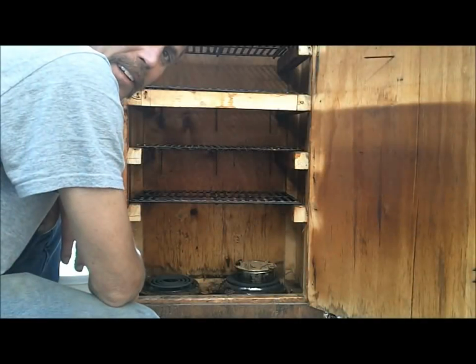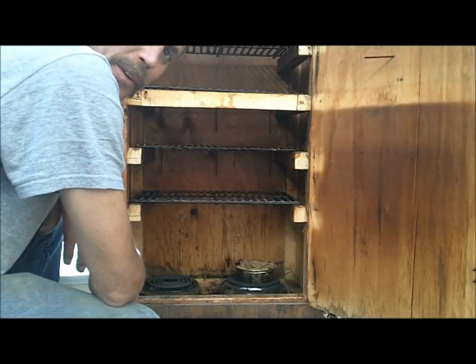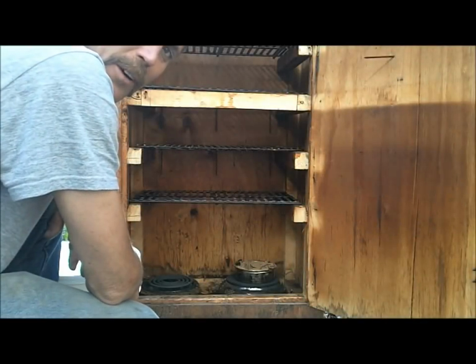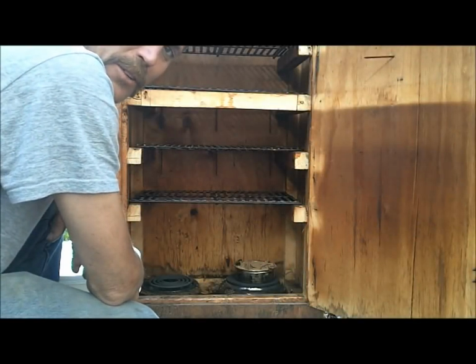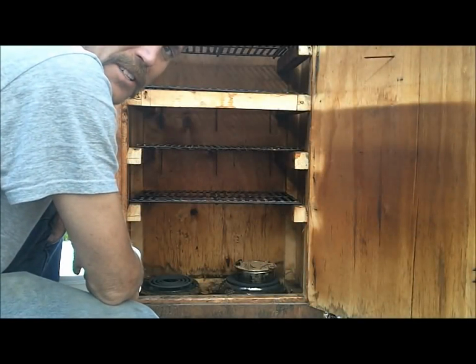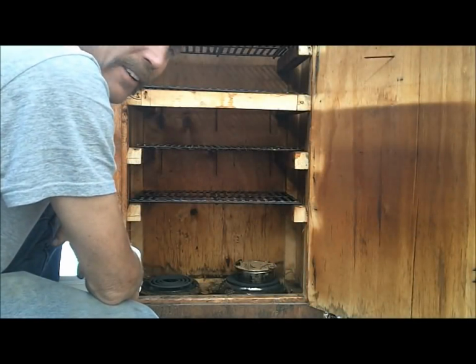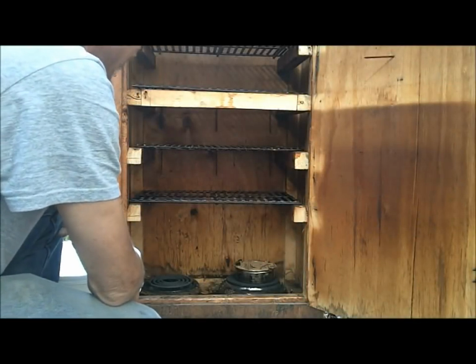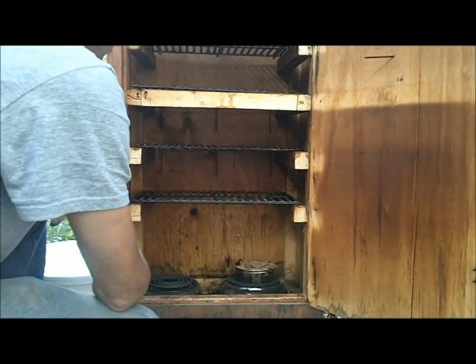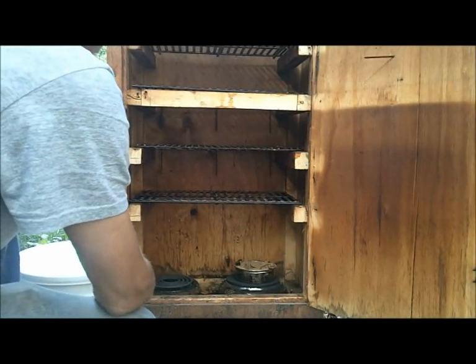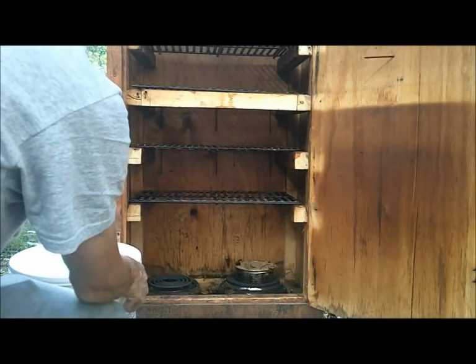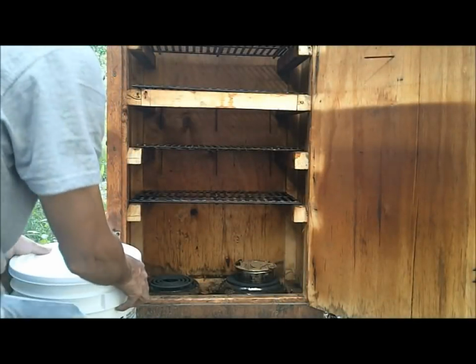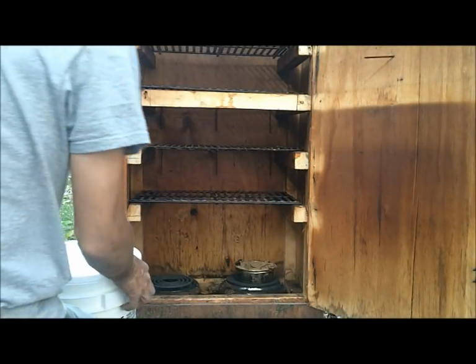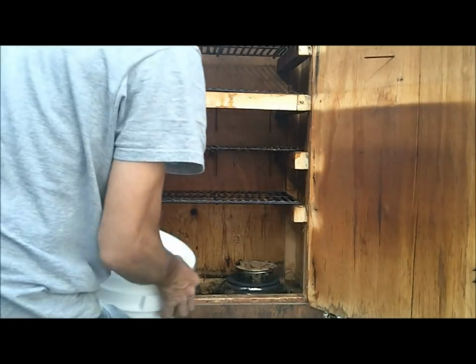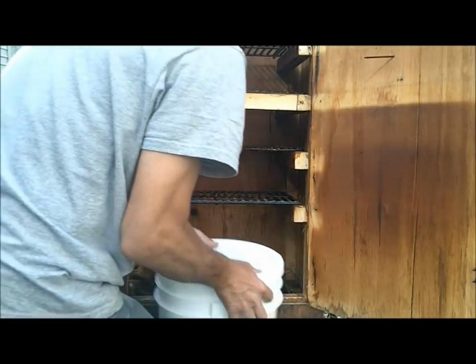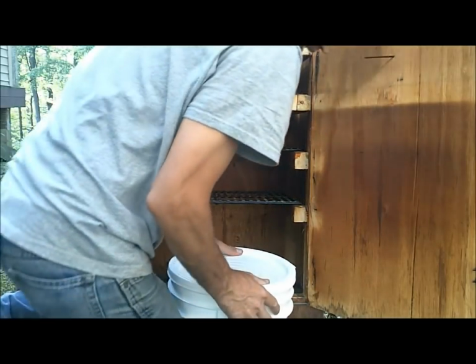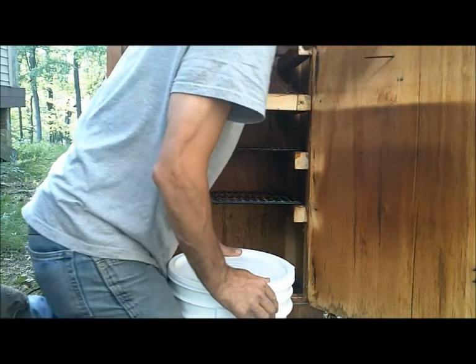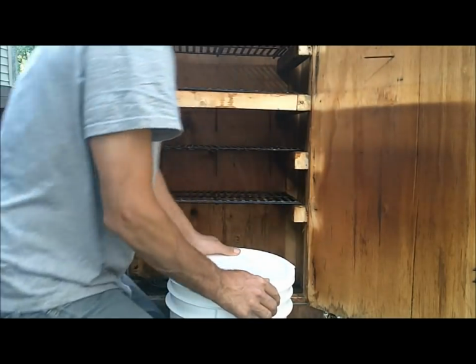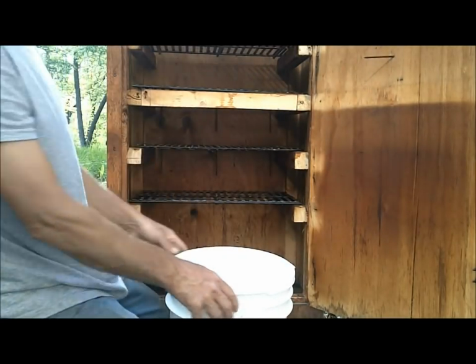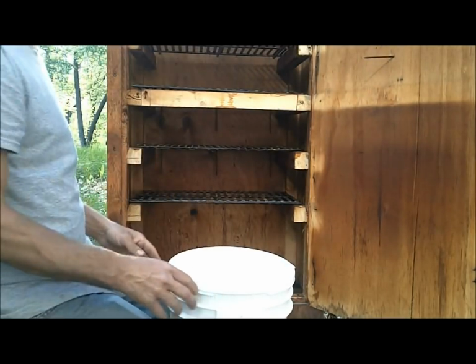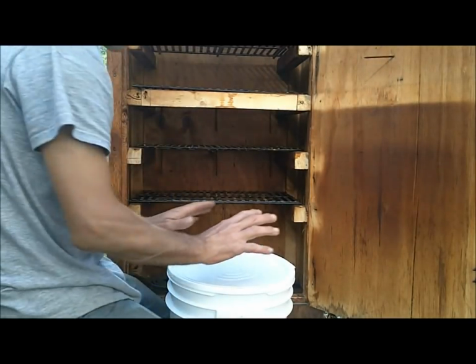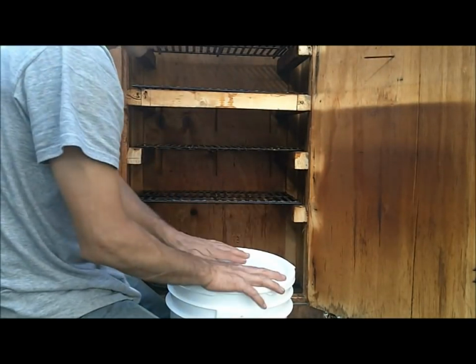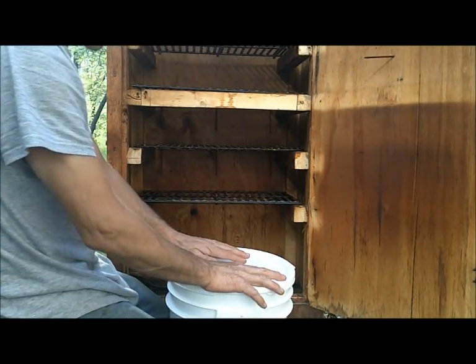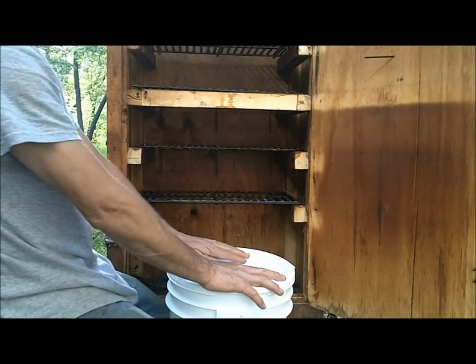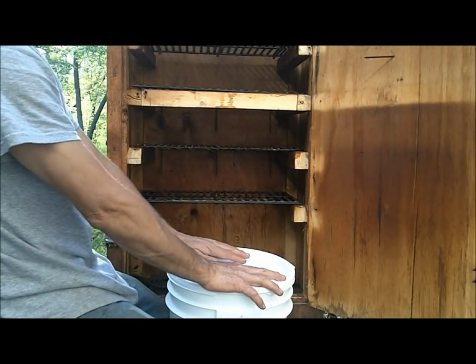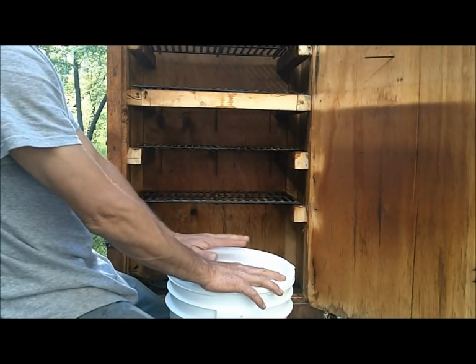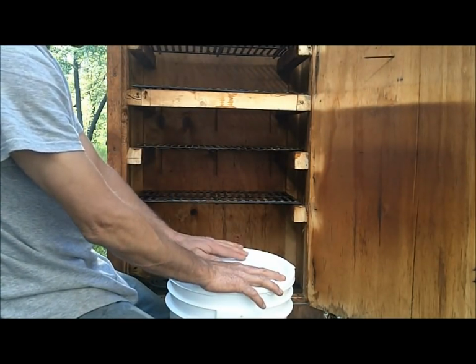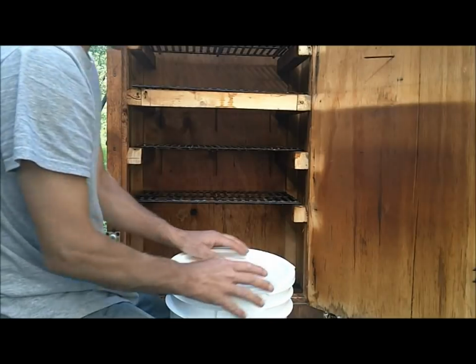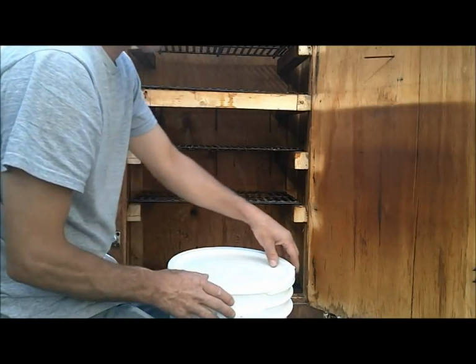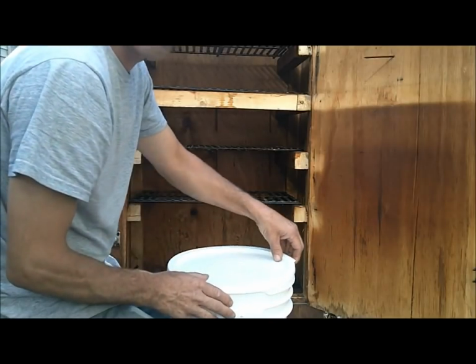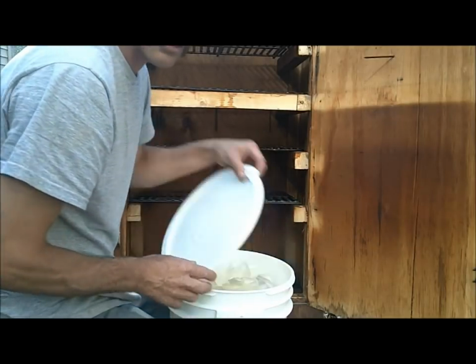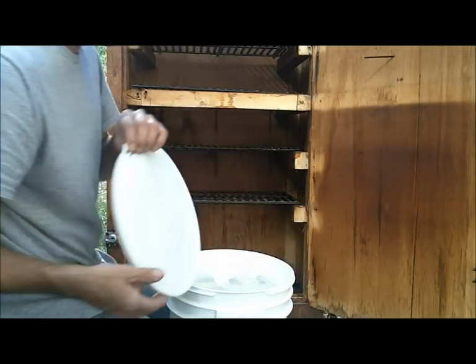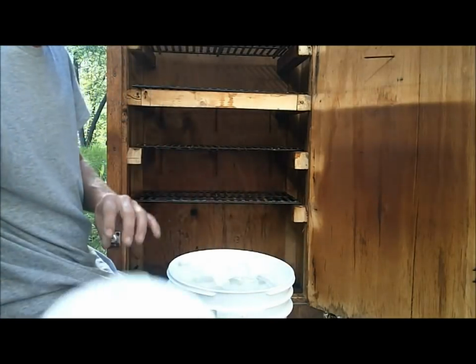Hello everyone and welcome to Jones Act Survival. I have got a new thing I'm going to try here in the smoker. I looked it up. I have a ton of hard-boiled eggs — two five-gallon pails of hard-boiled eggs.